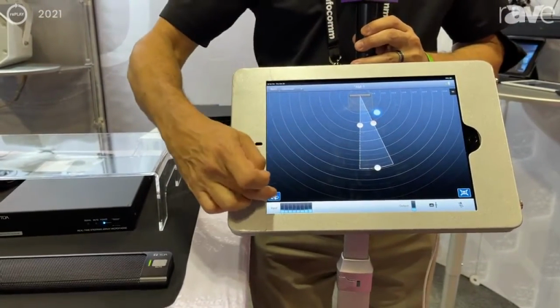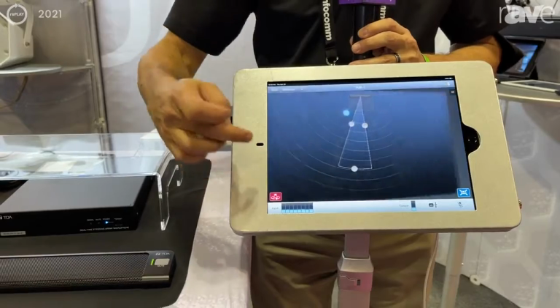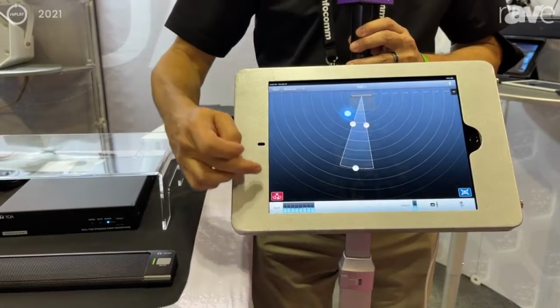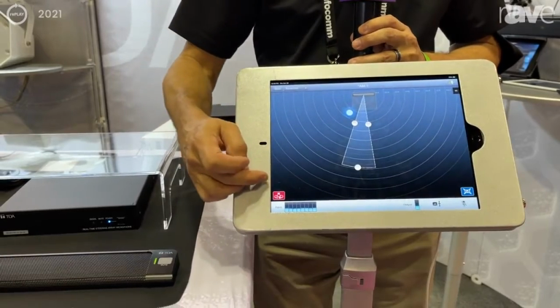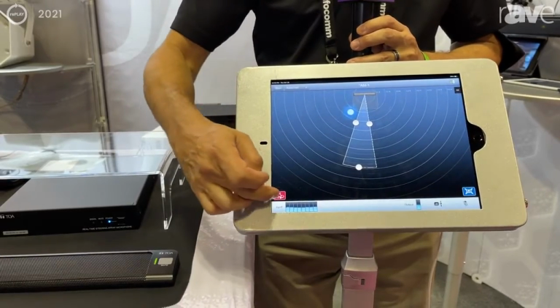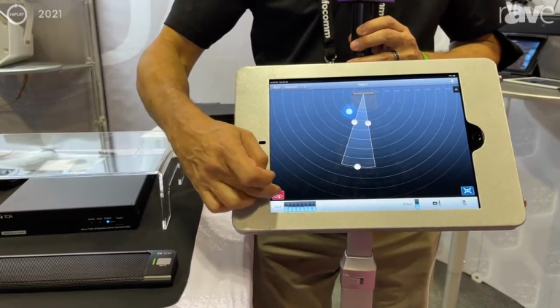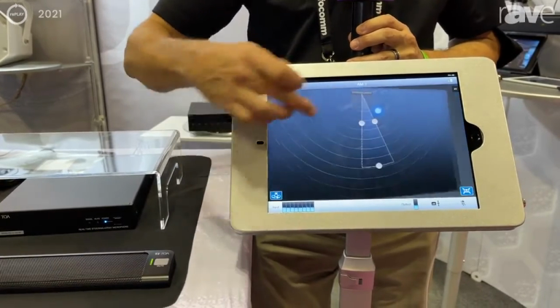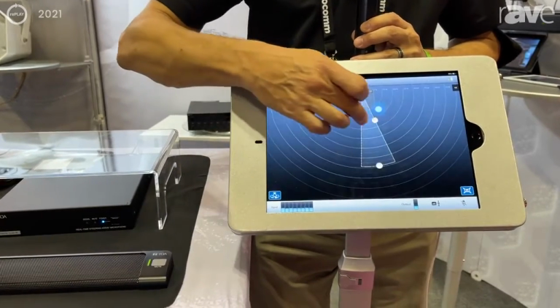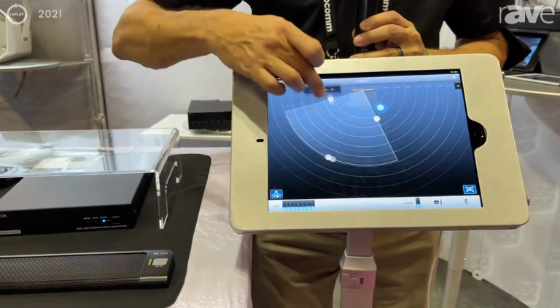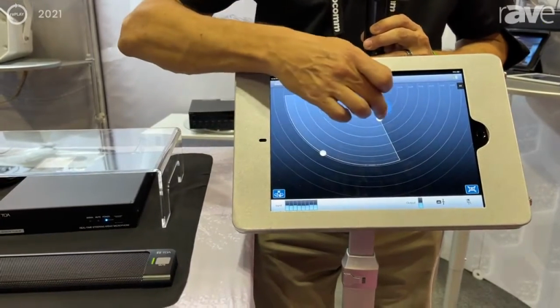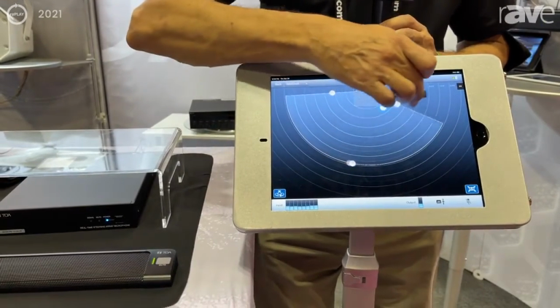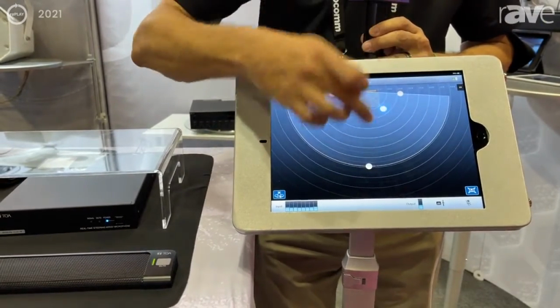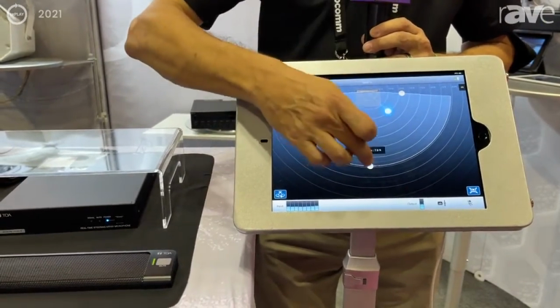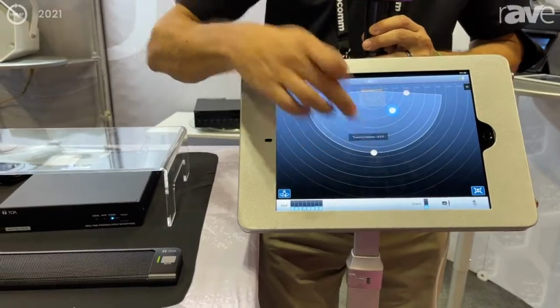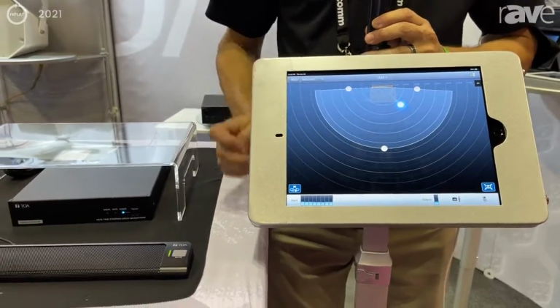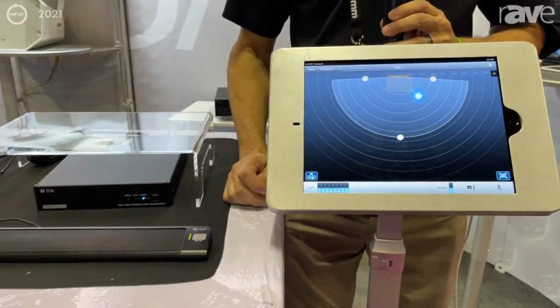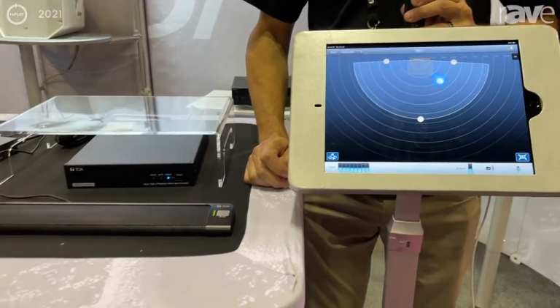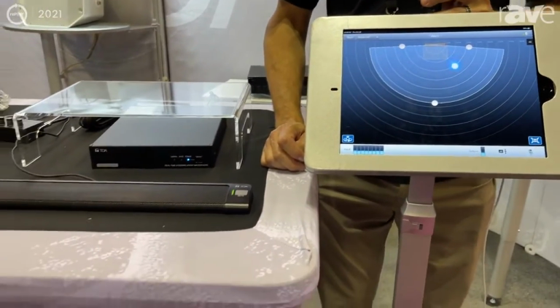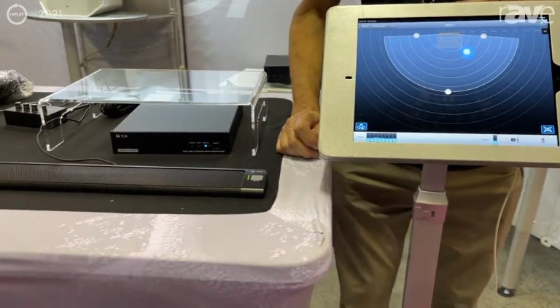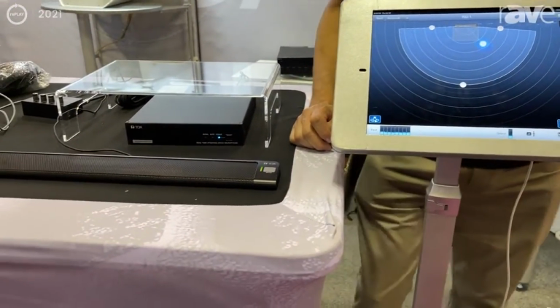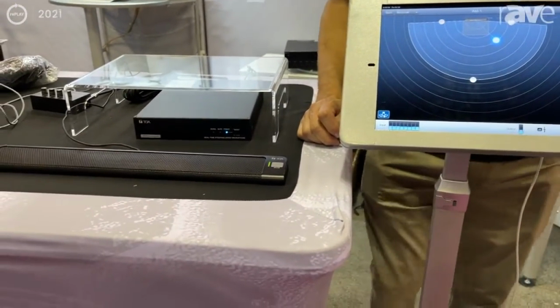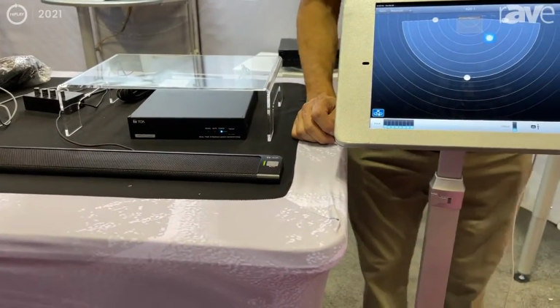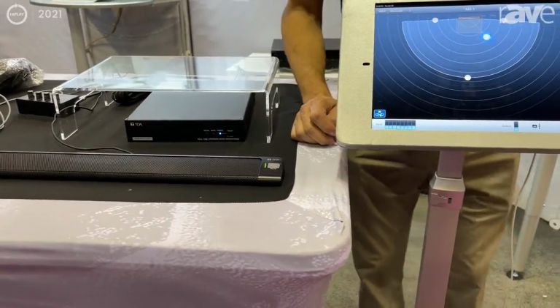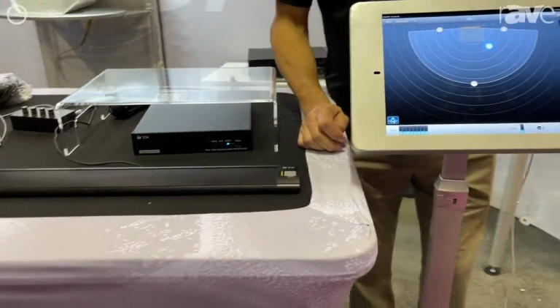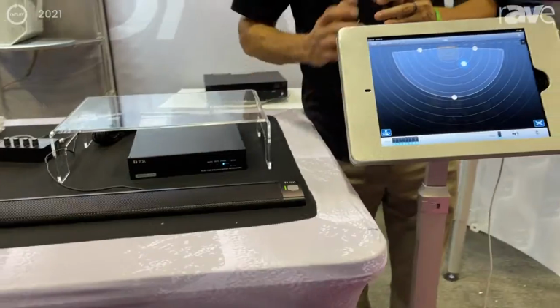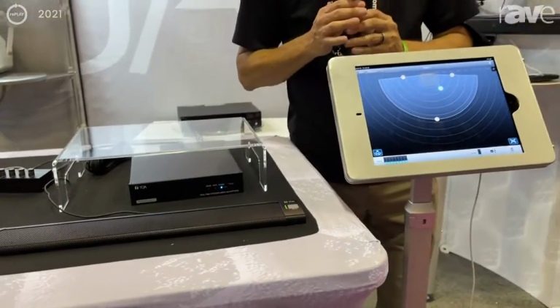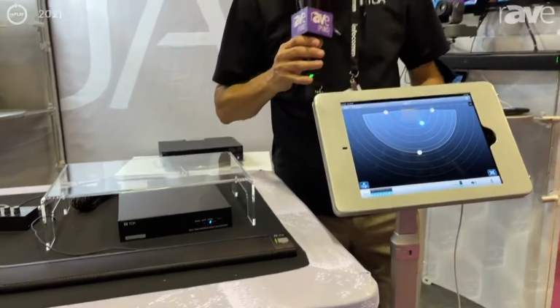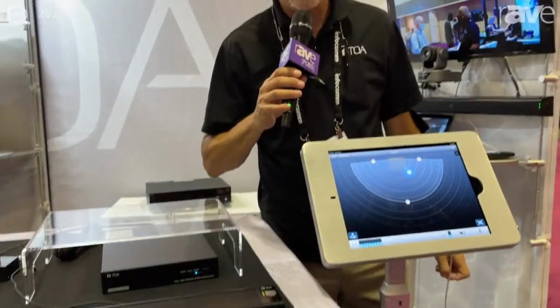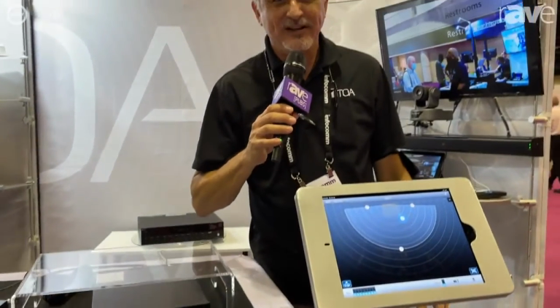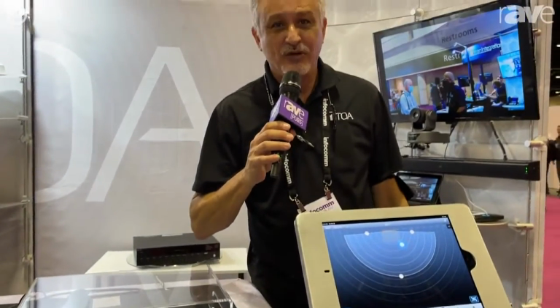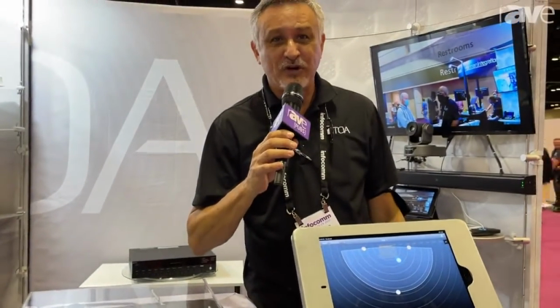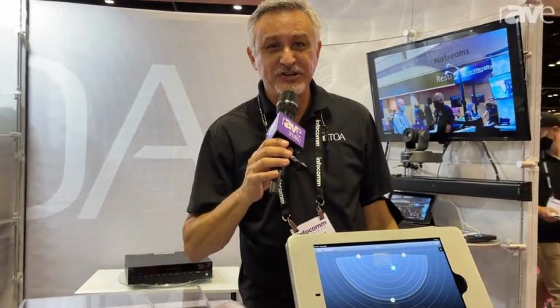We can ceiling mount it and just flip it upside down. It makes a wonderful tool for all sorts of applications where a microphone that needs to steer and track multiple users comes in handy. We hope you'll come and take a look at it. We'll look forward to seeing you soon.